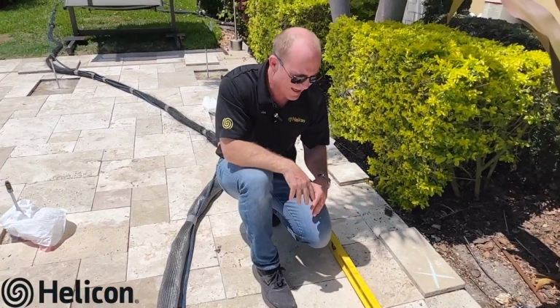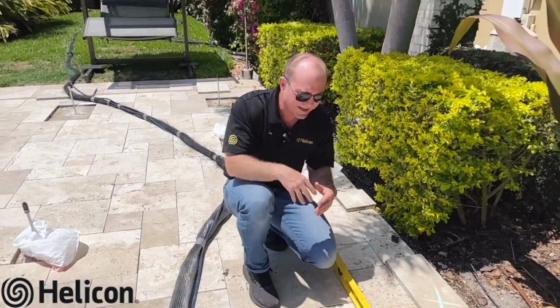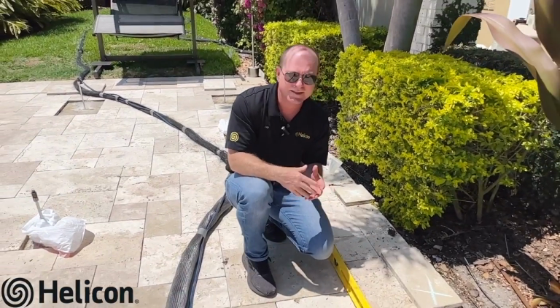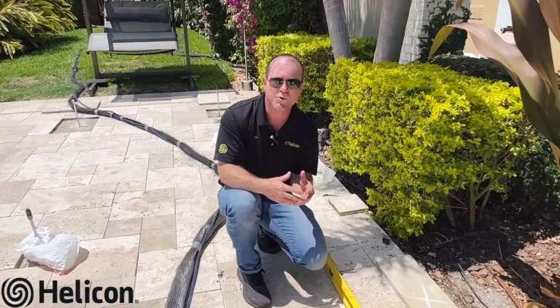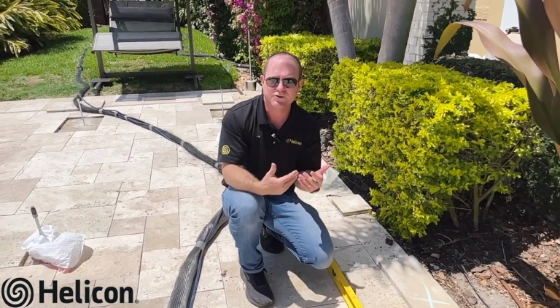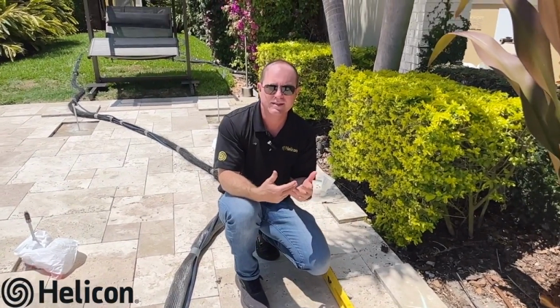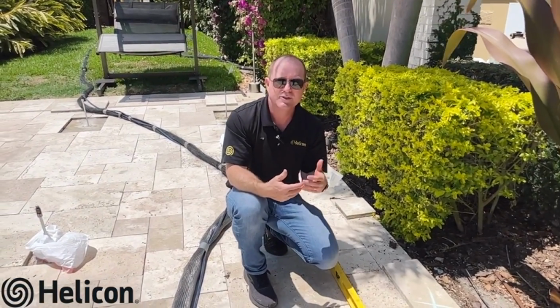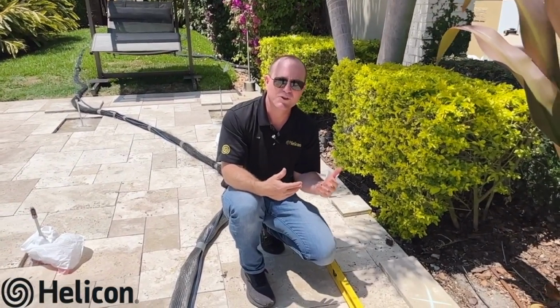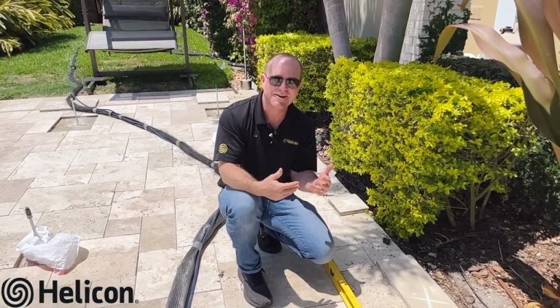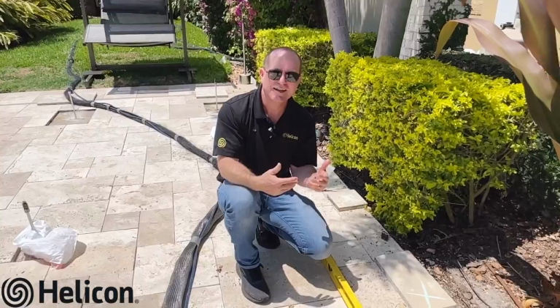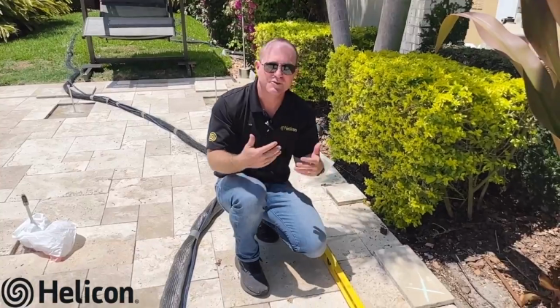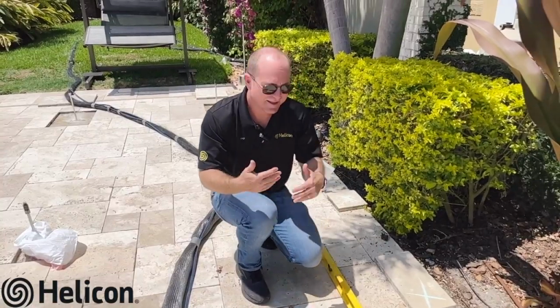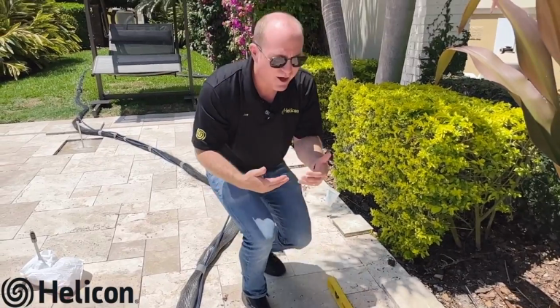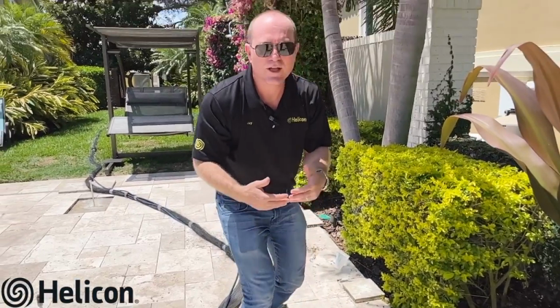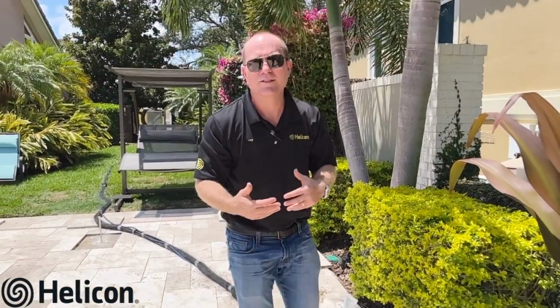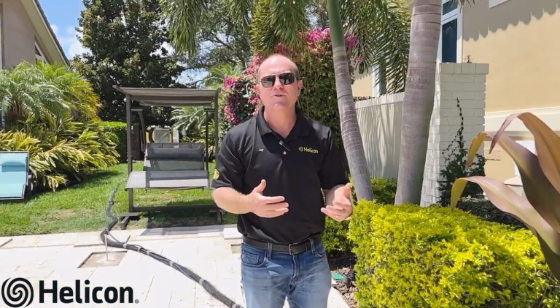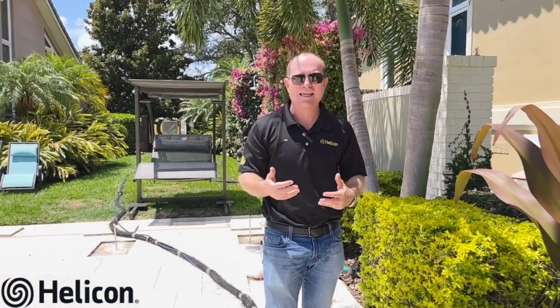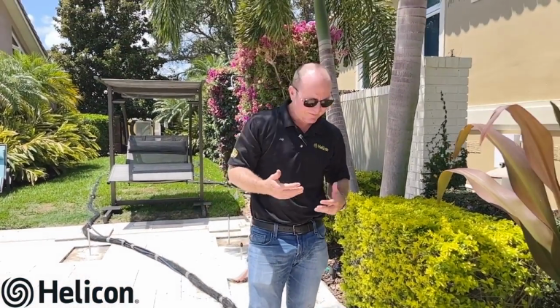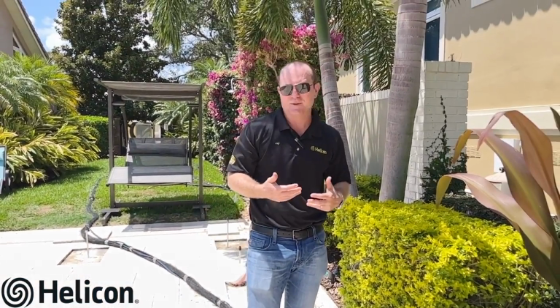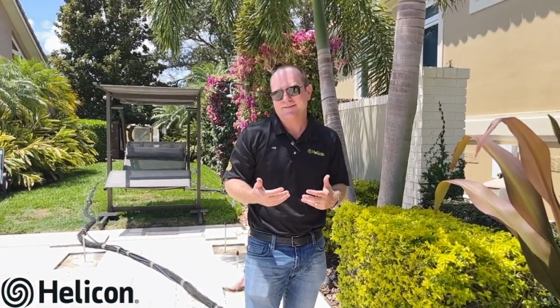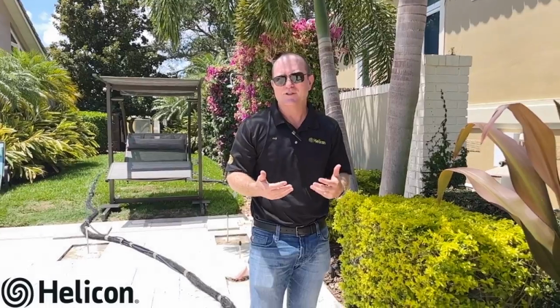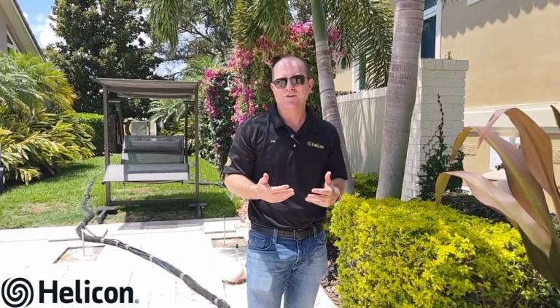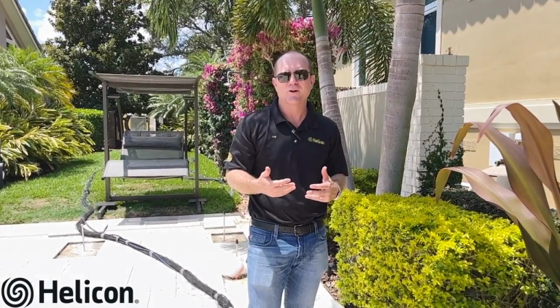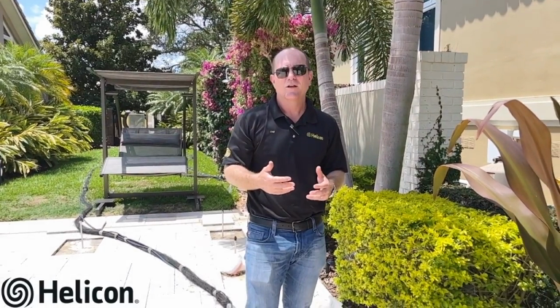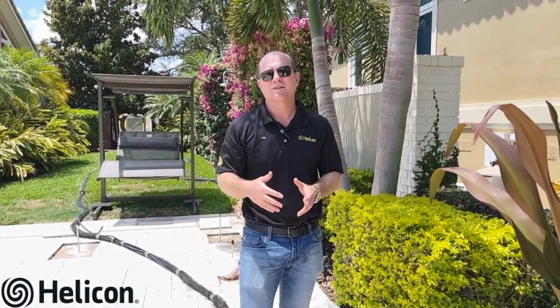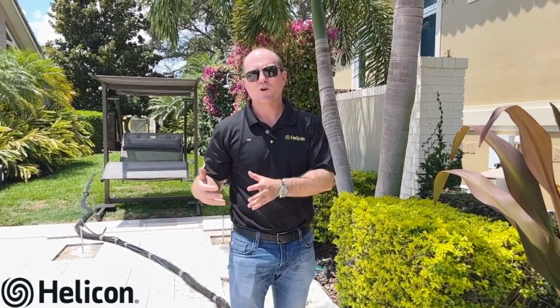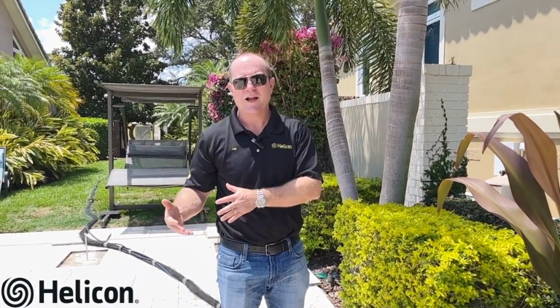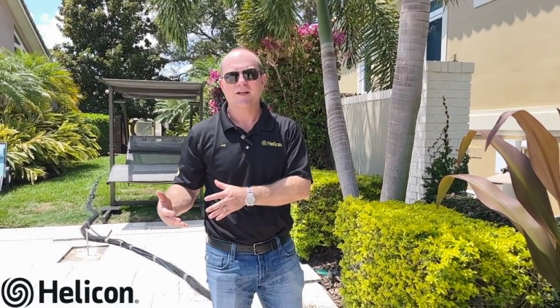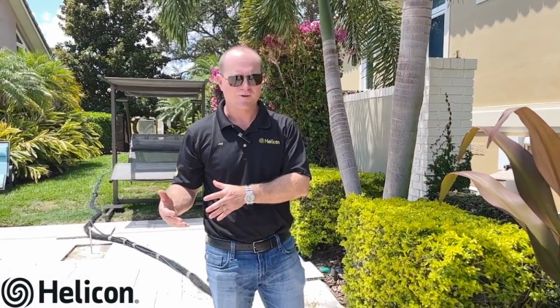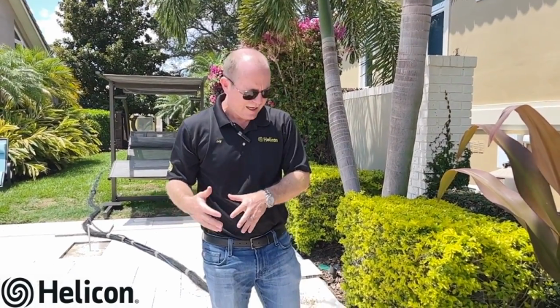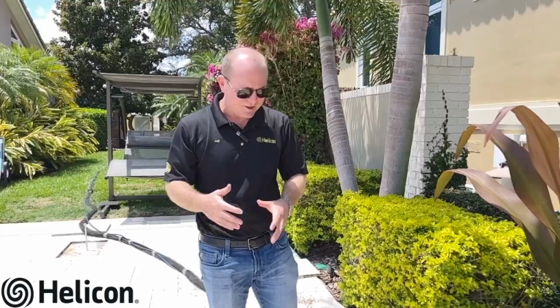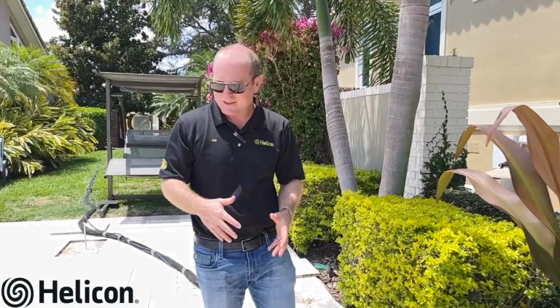It's definitely something you want to address sooner rather than later, because as you let this go it will continue to sink, possibly damaging the pavers further and costing more to repair in the long run.